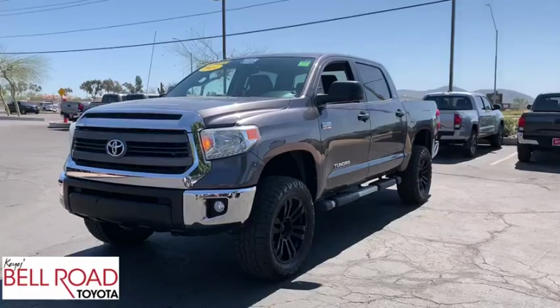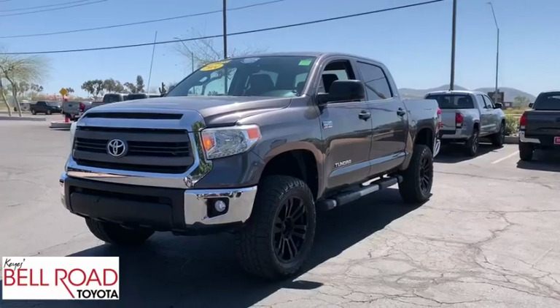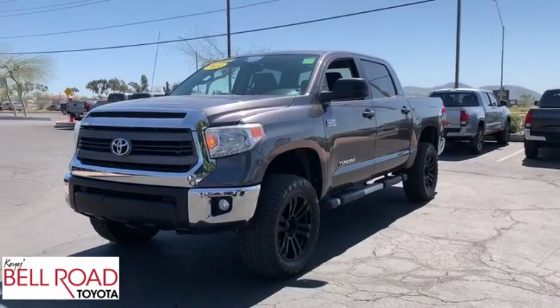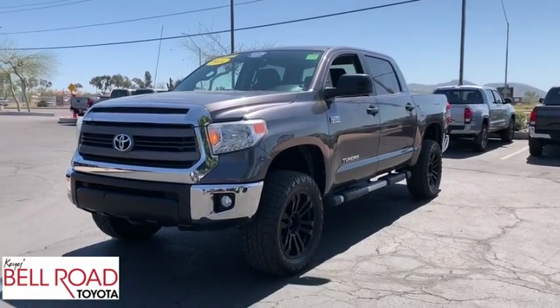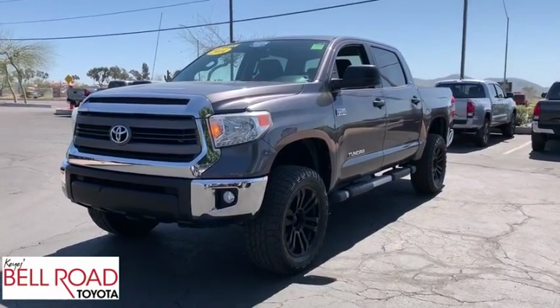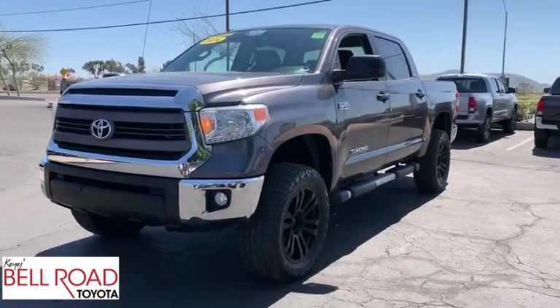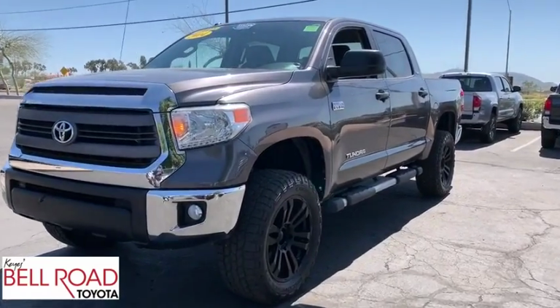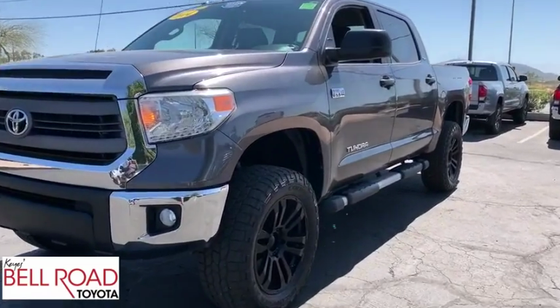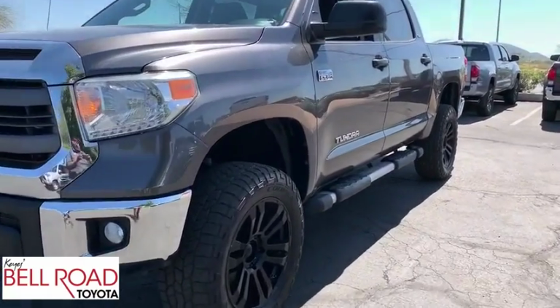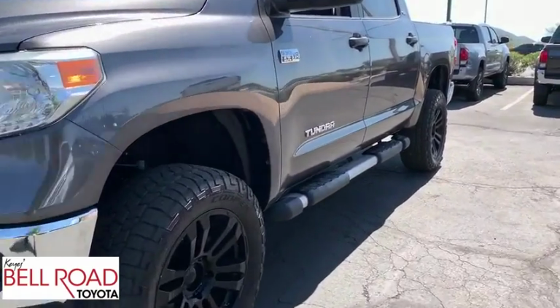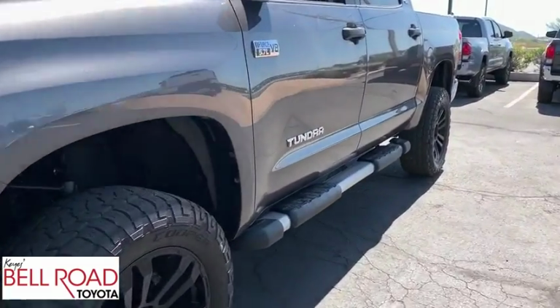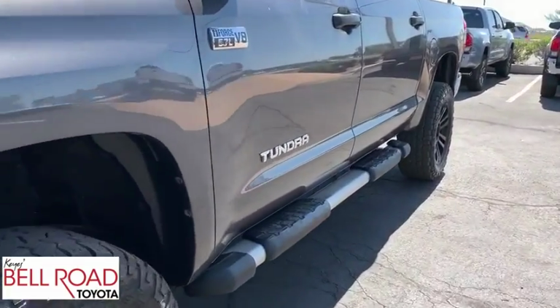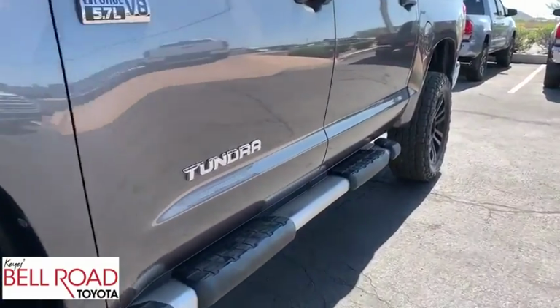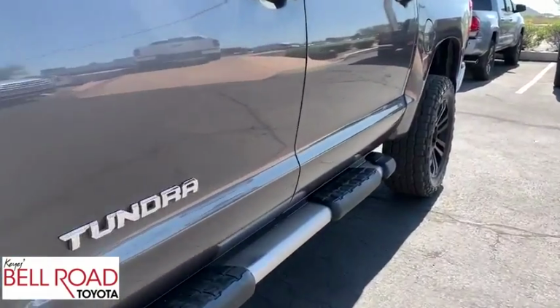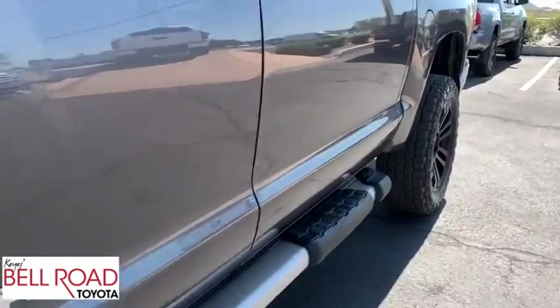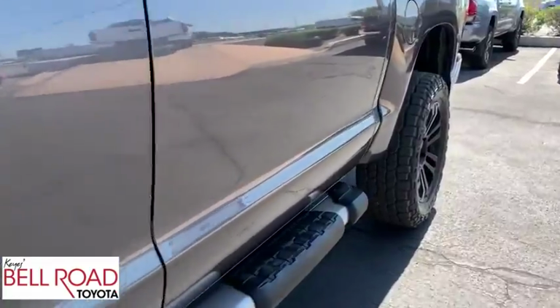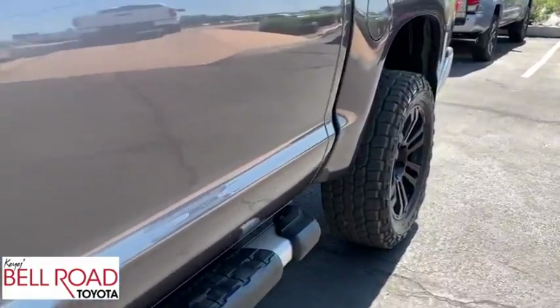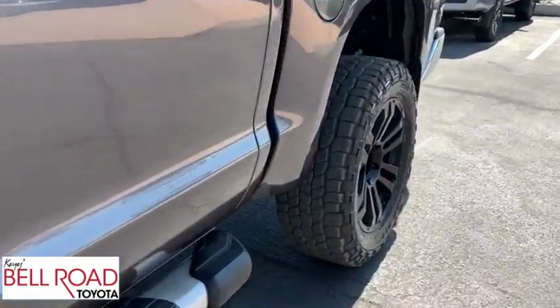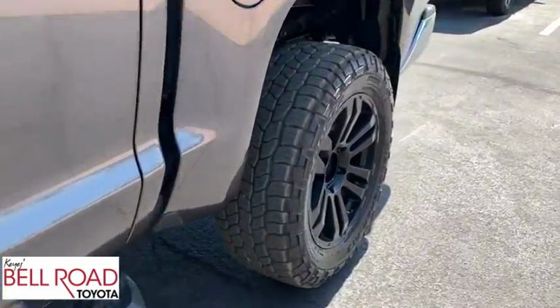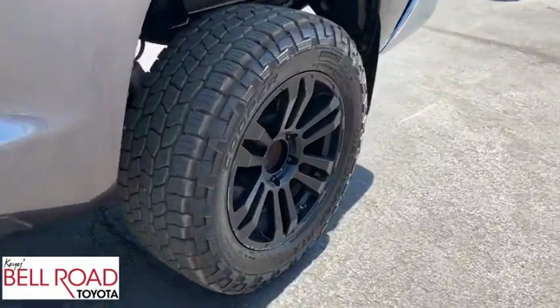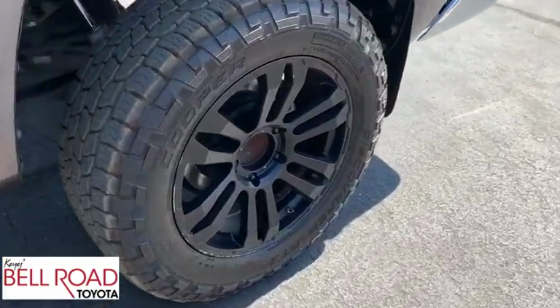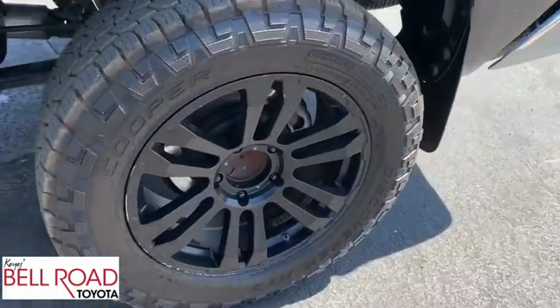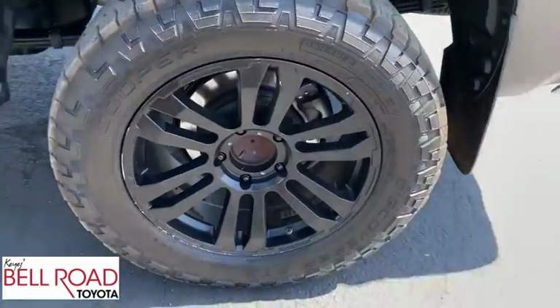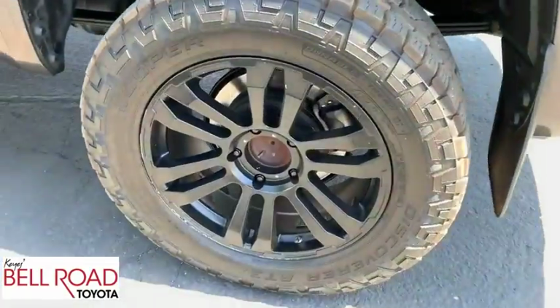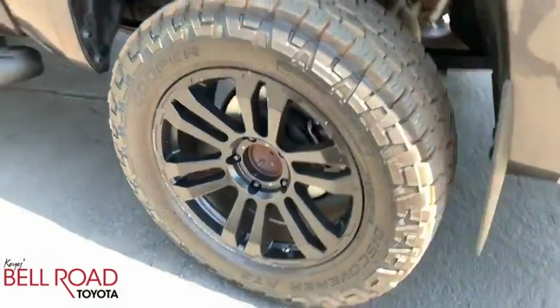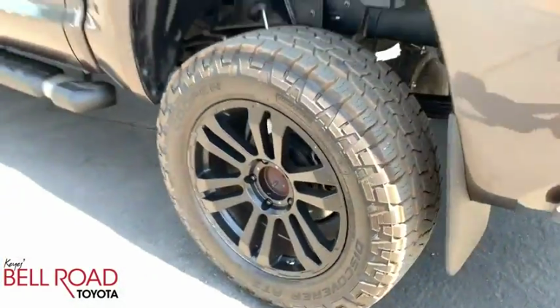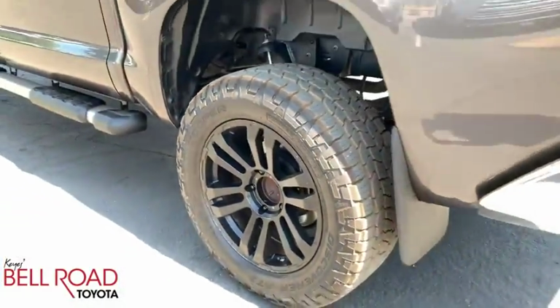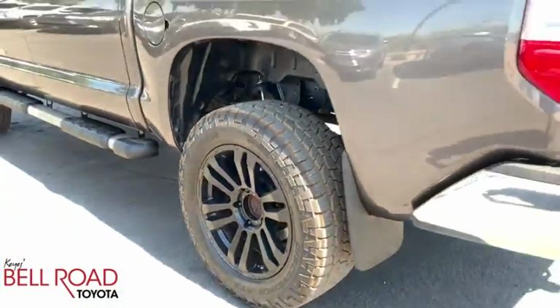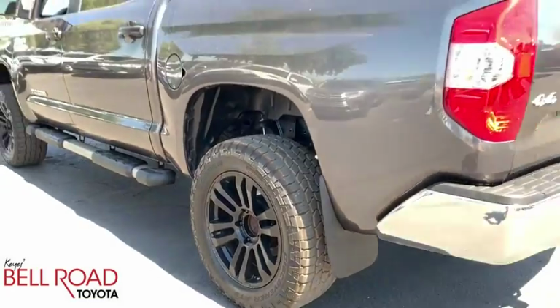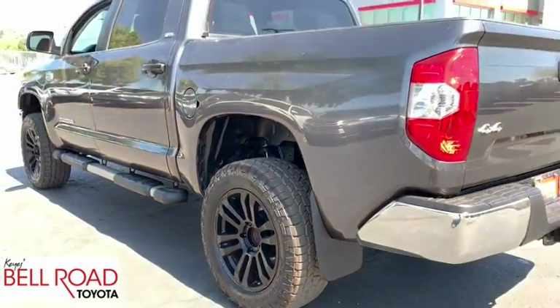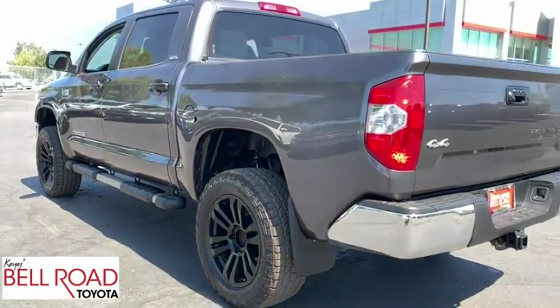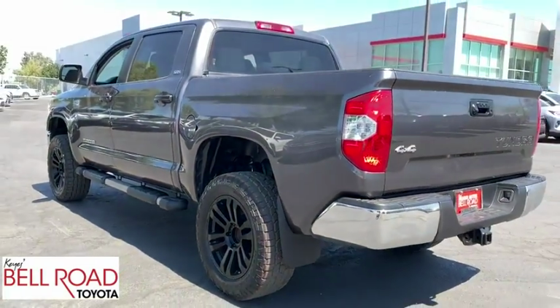The 2014 Toyota Tundra. Tundra has a number of unique features useful for those using it as a work truck, including extra-large door handles, a deck rail system, and an integrated tow hitch.